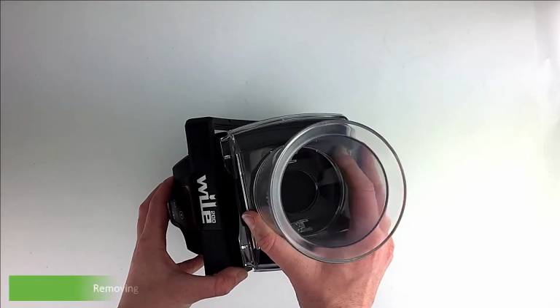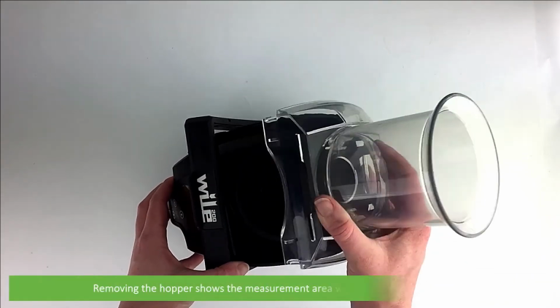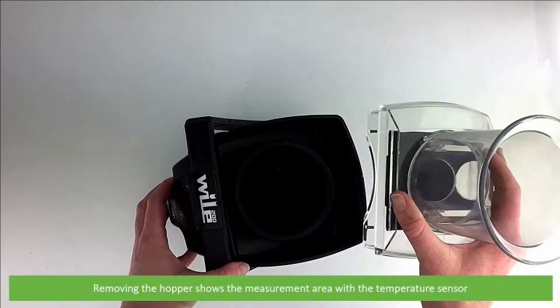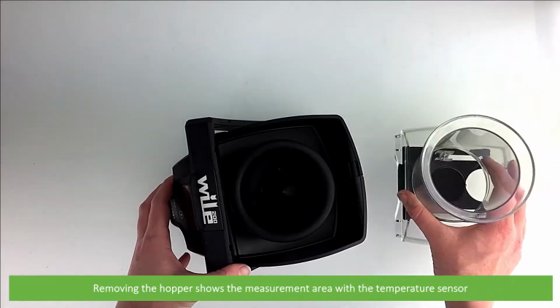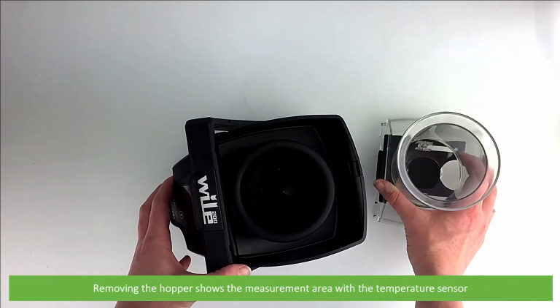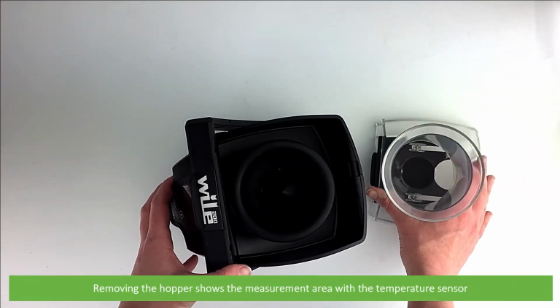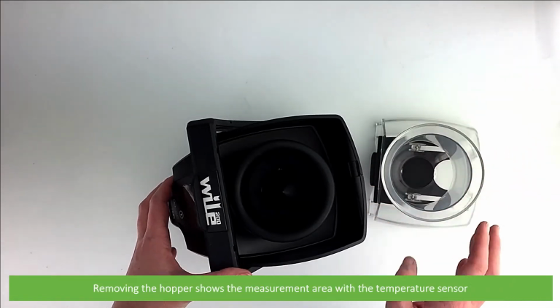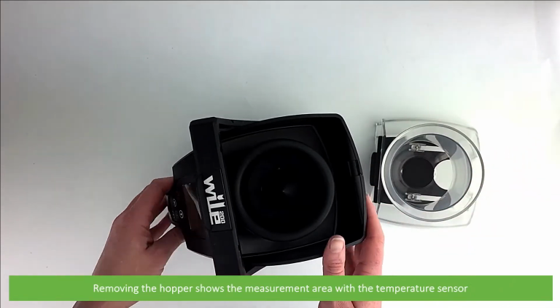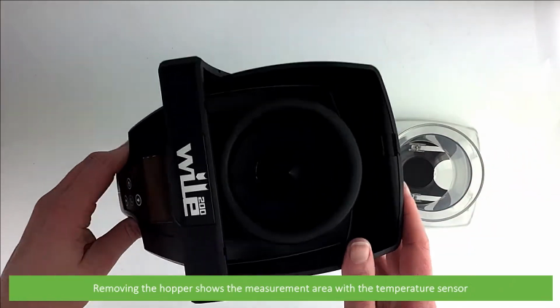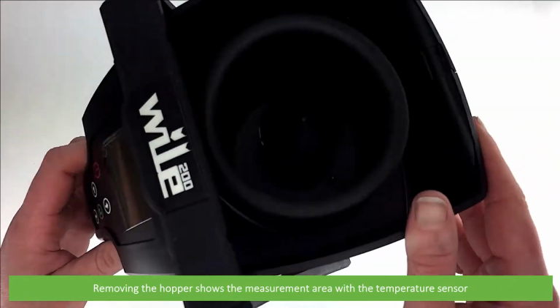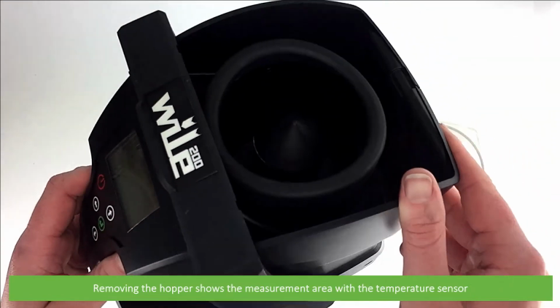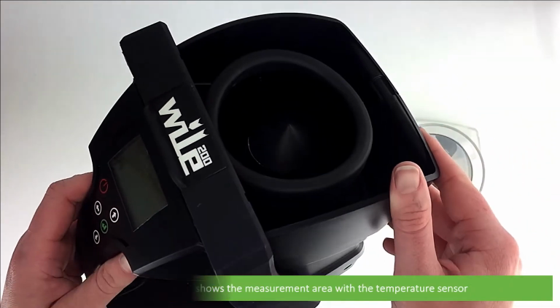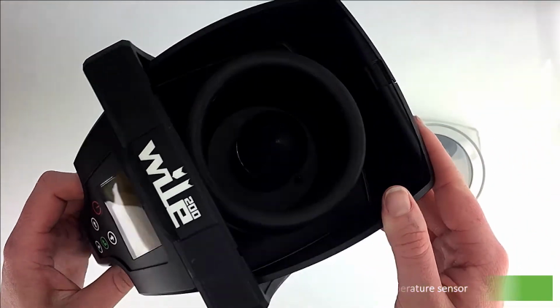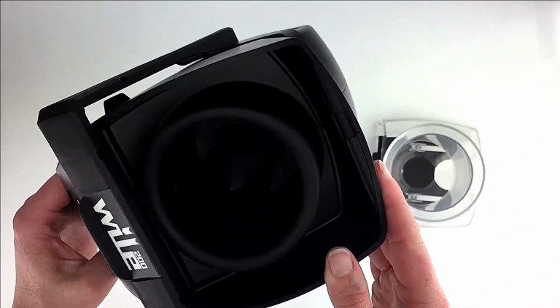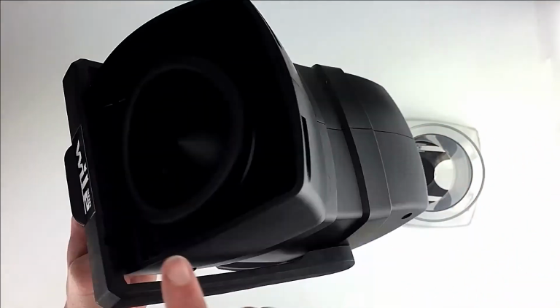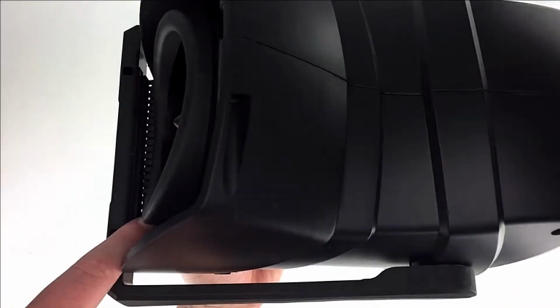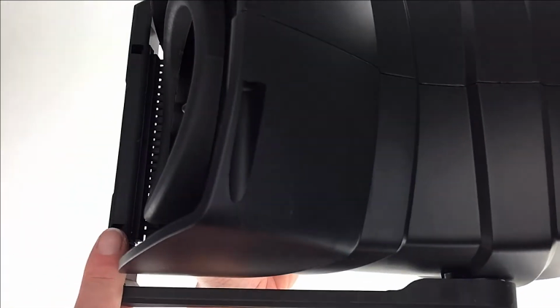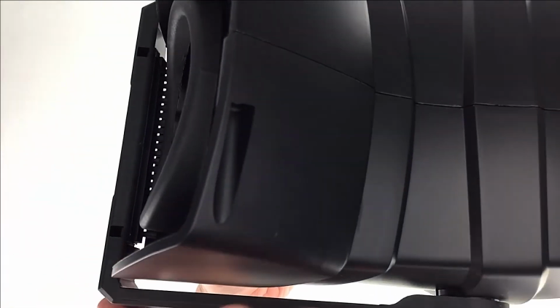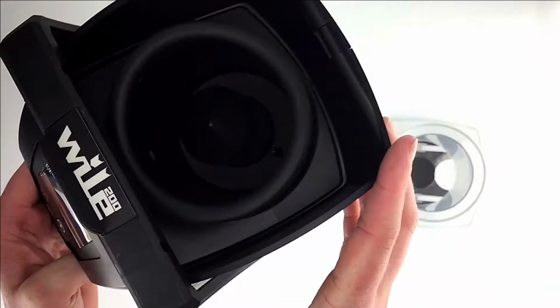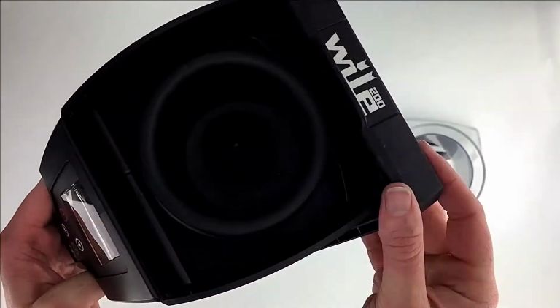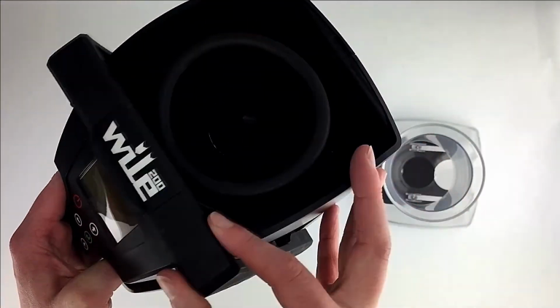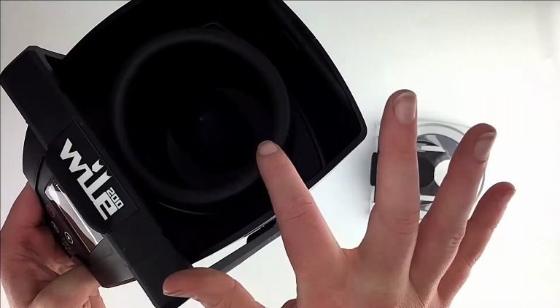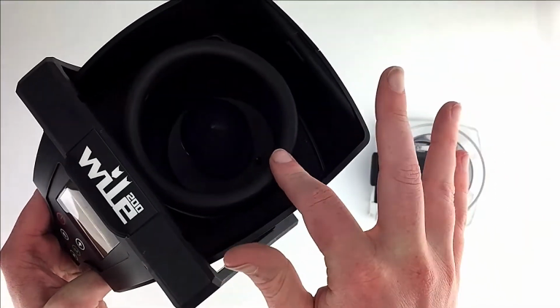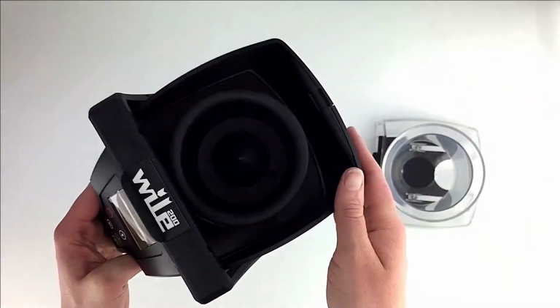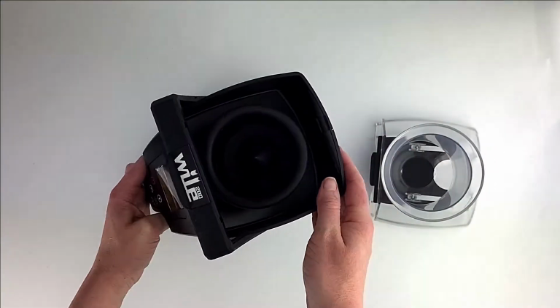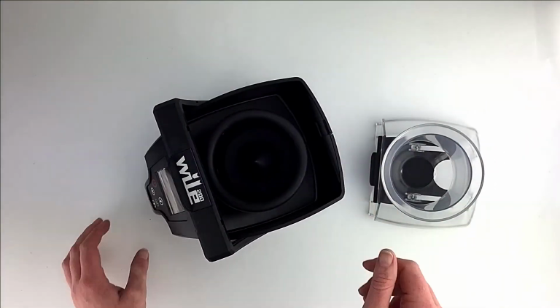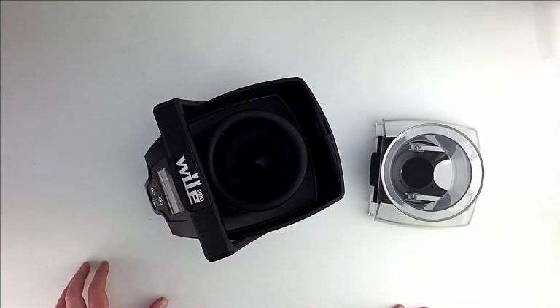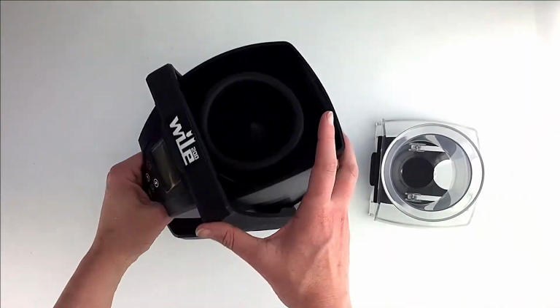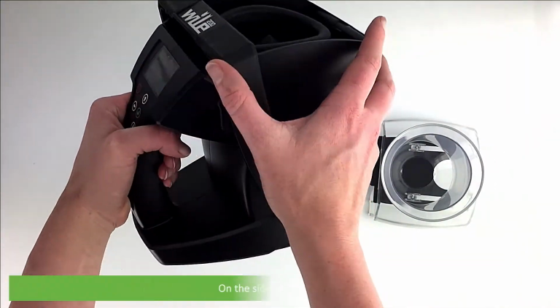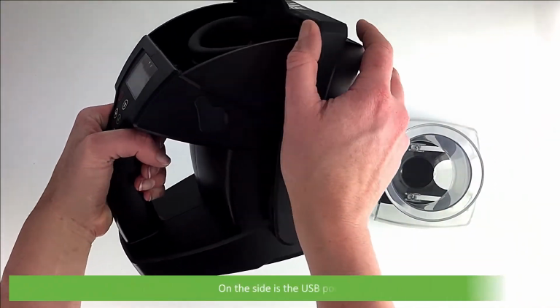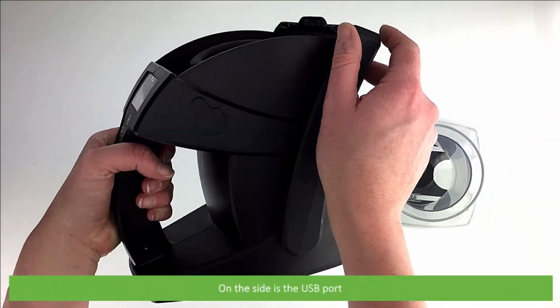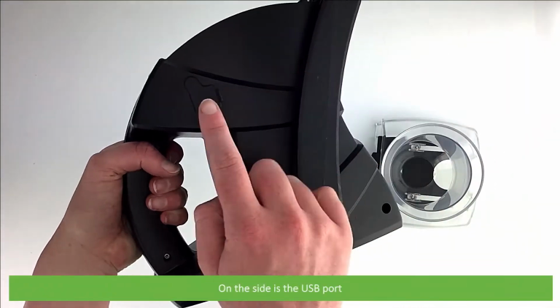Removing the hopper shows the measurement area with a temperature sensor. On the side is a USB port.